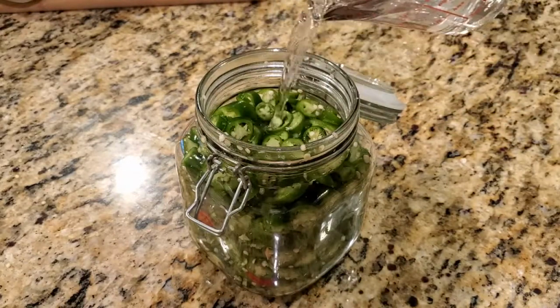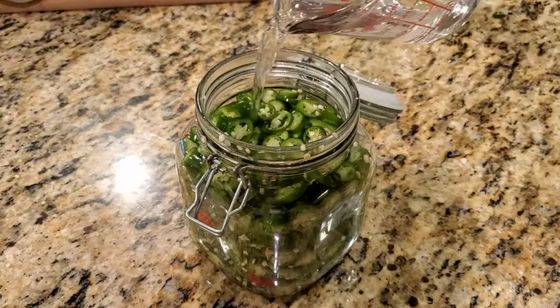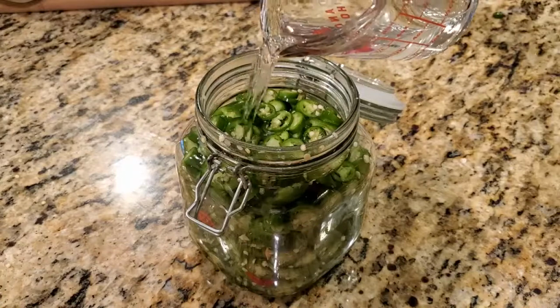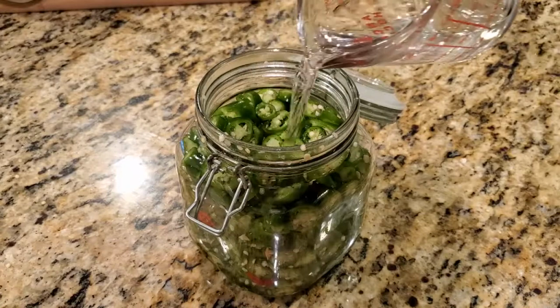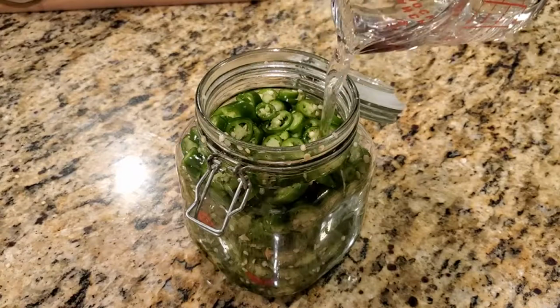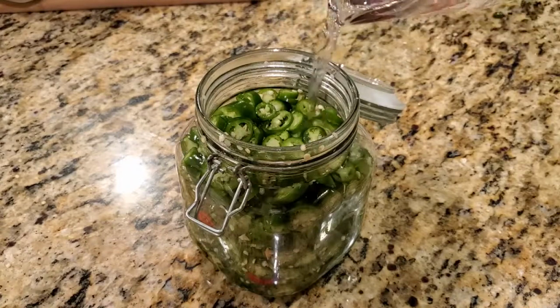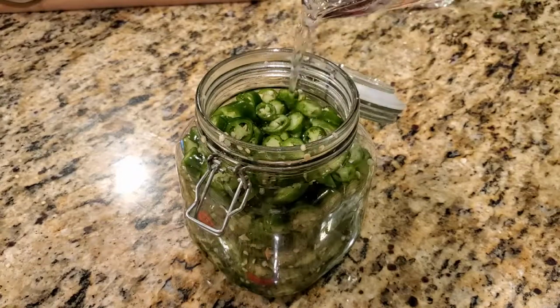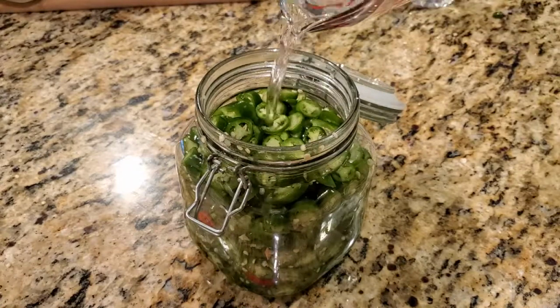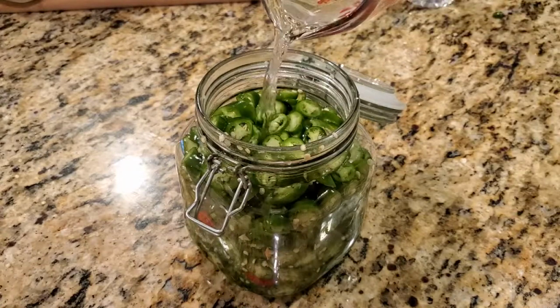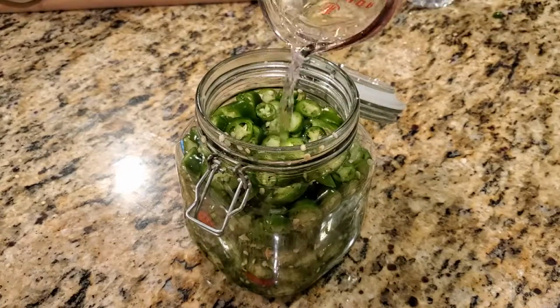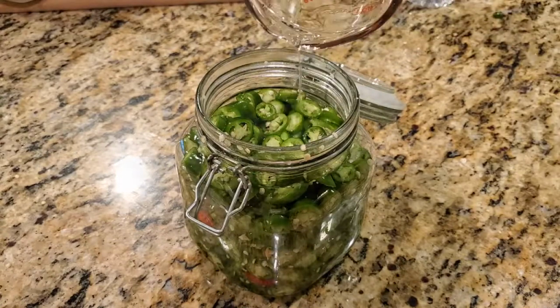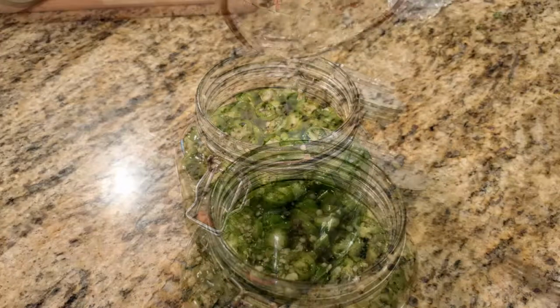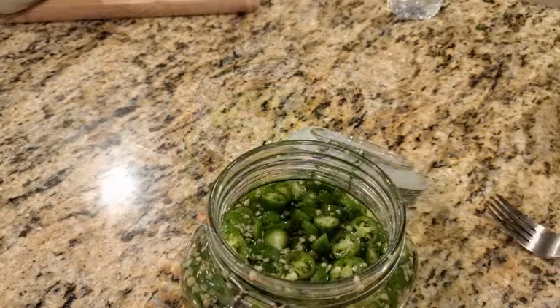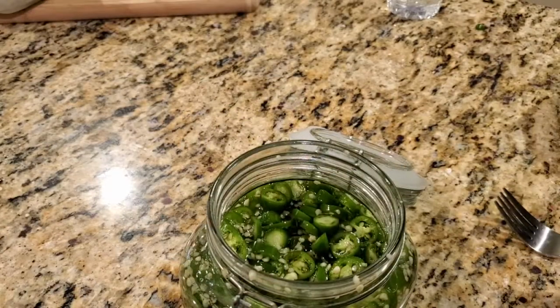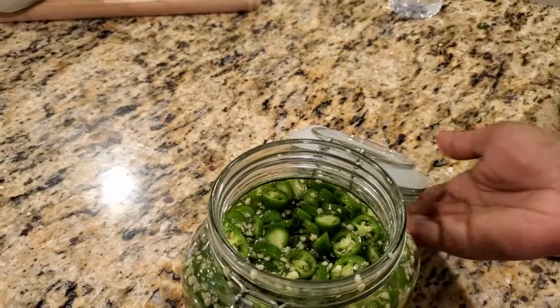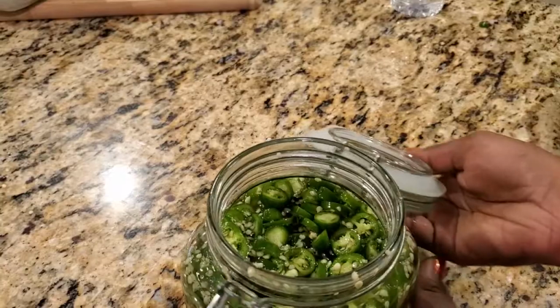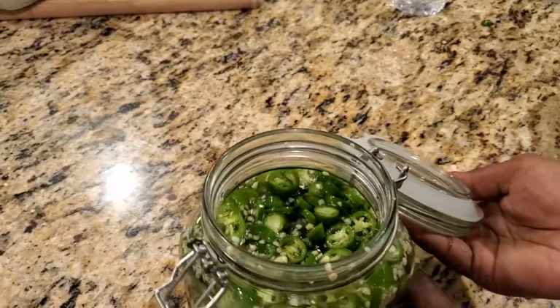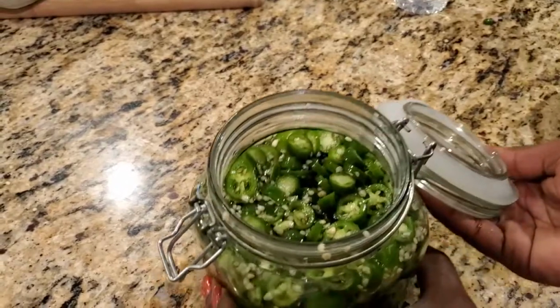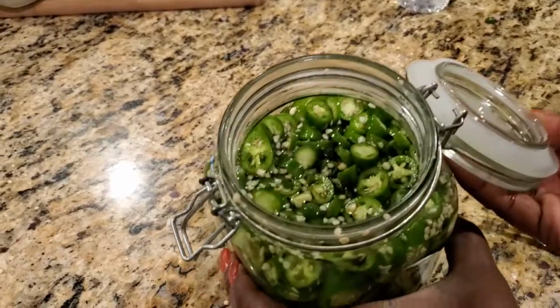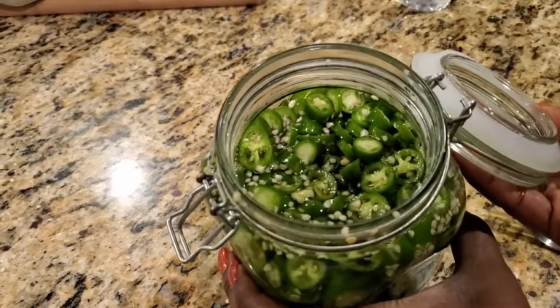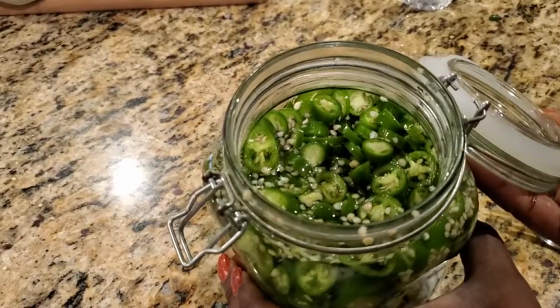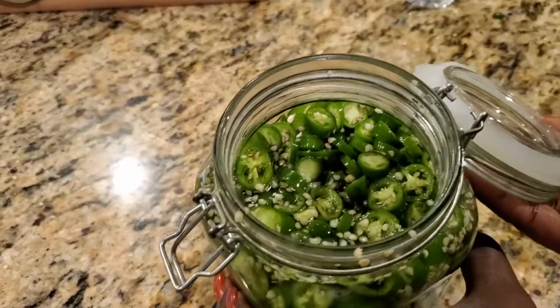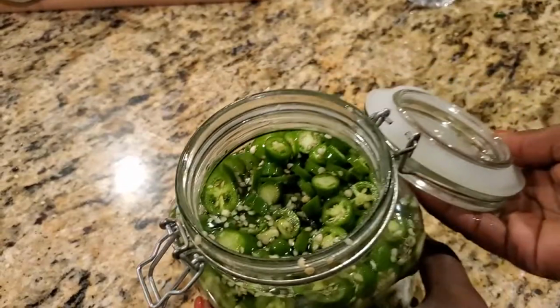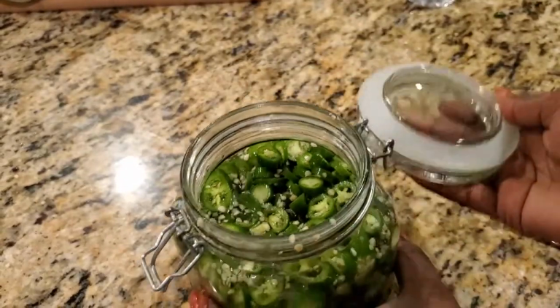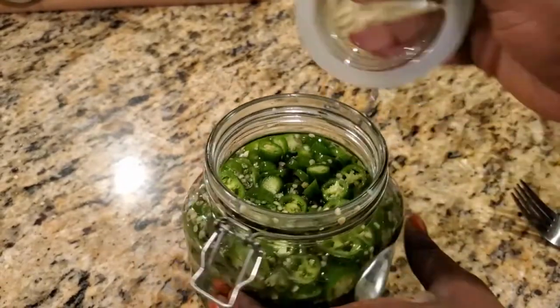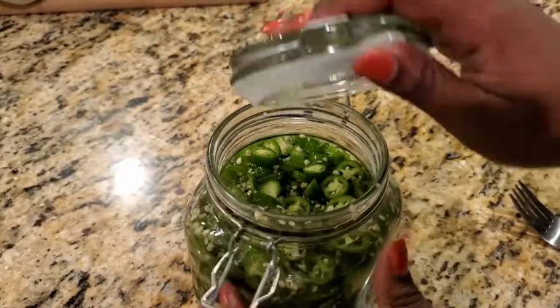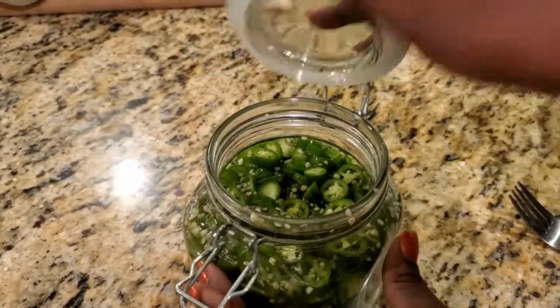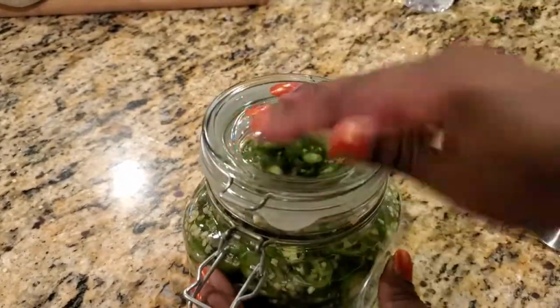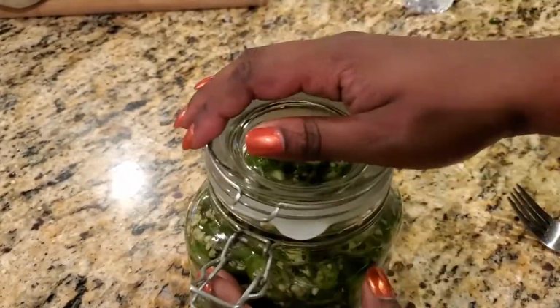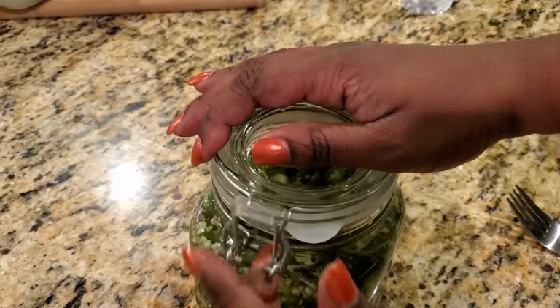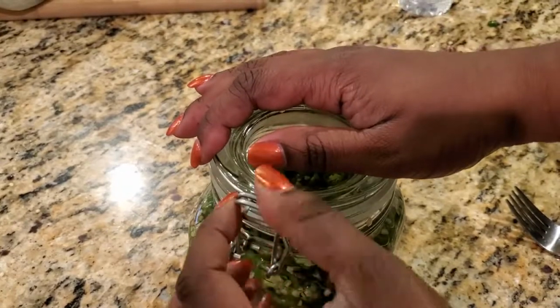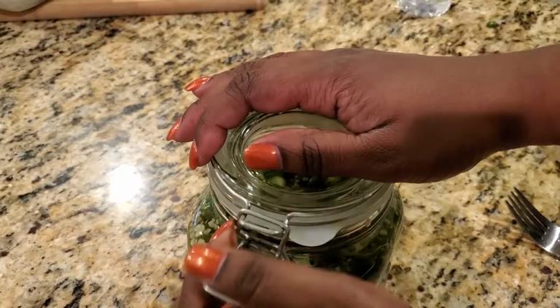To finish it all up, you'll pour in the cold sugar-water-vinegar mixture into the jar with your peppers. As a reminder, be sure the liquid is cooled down completely to avoid cooking the peppers.